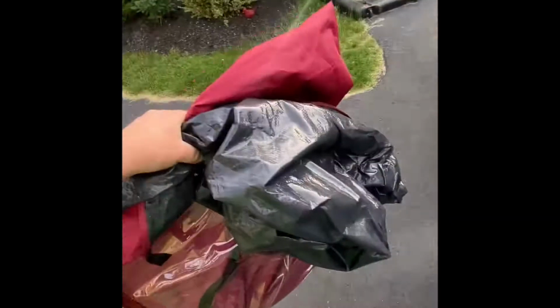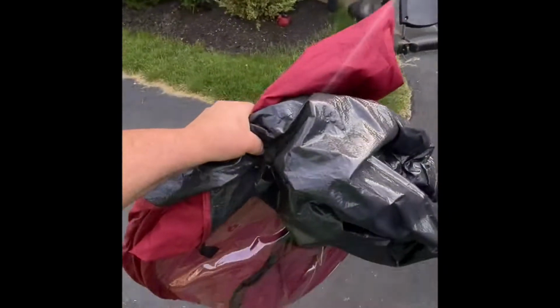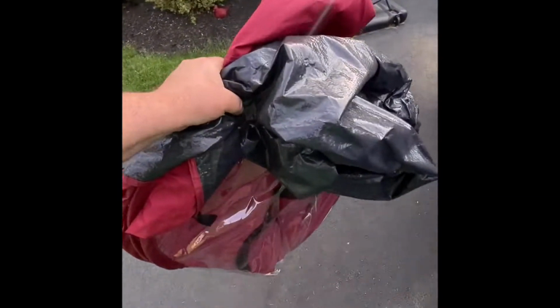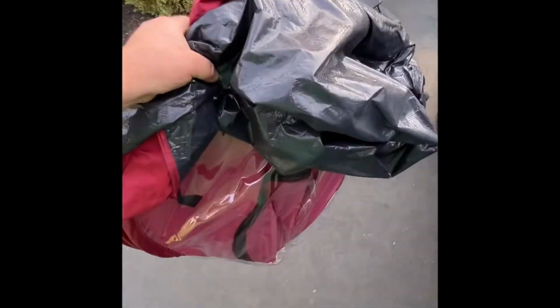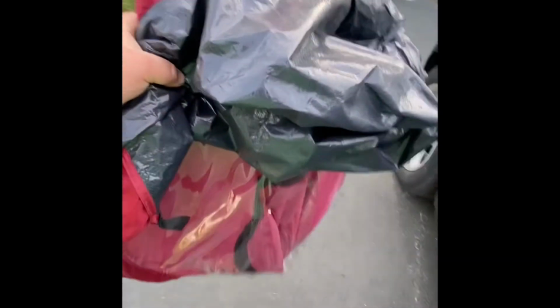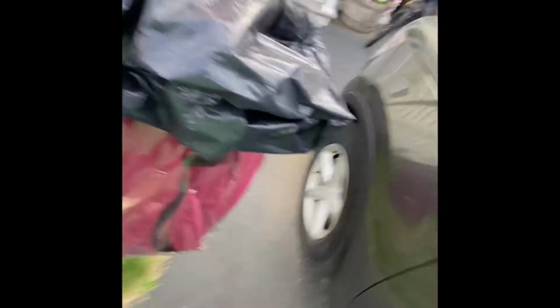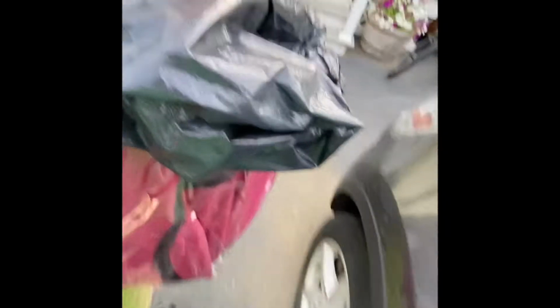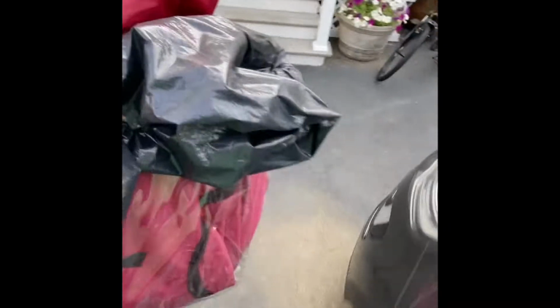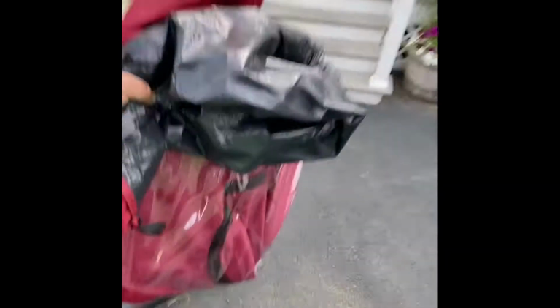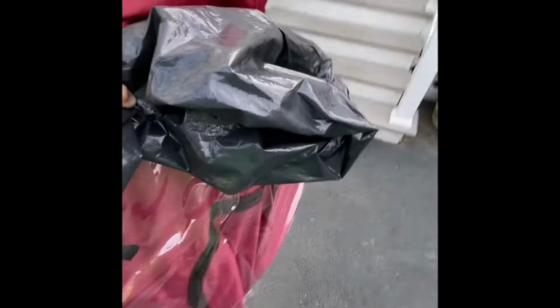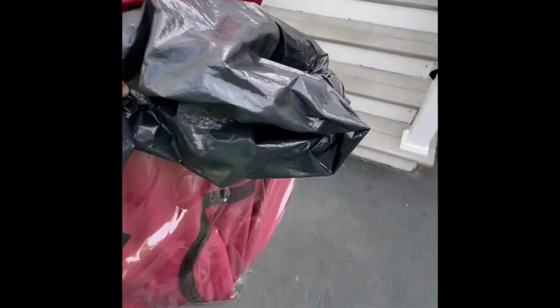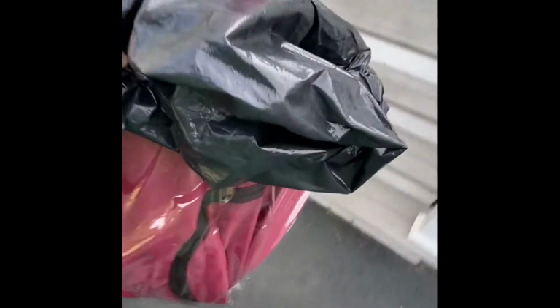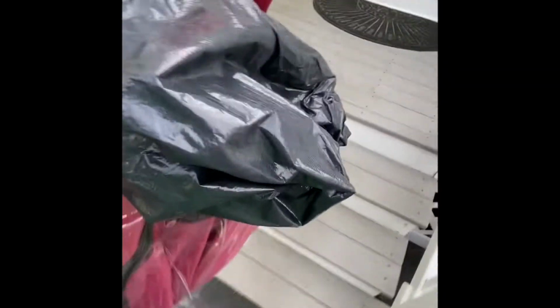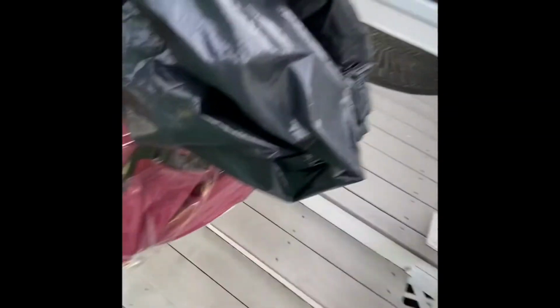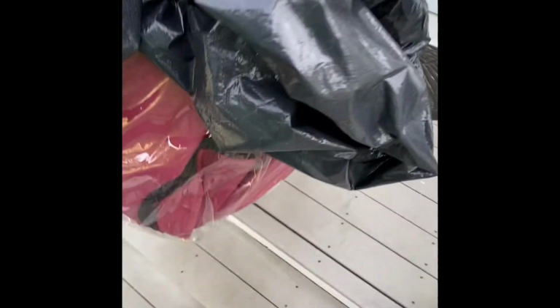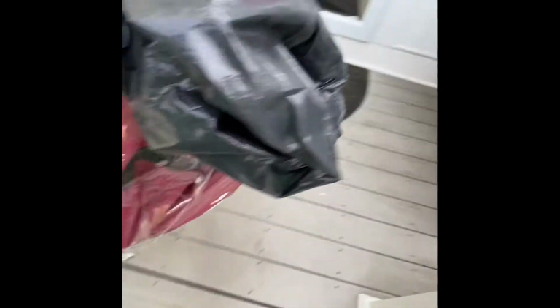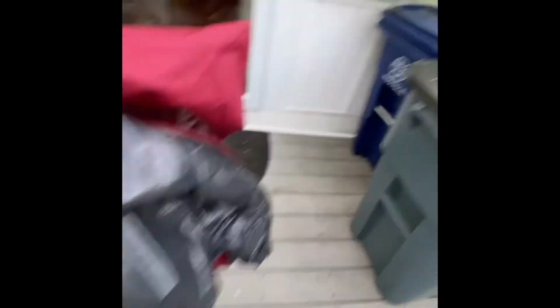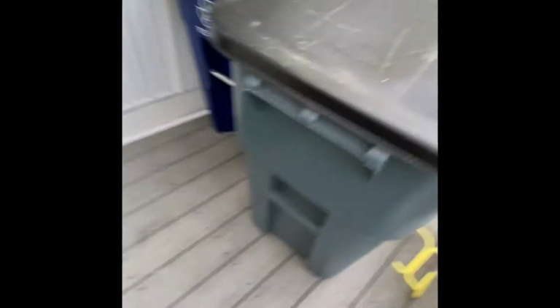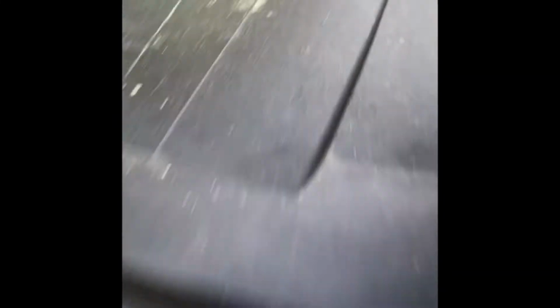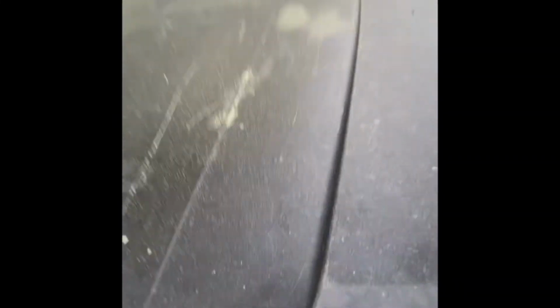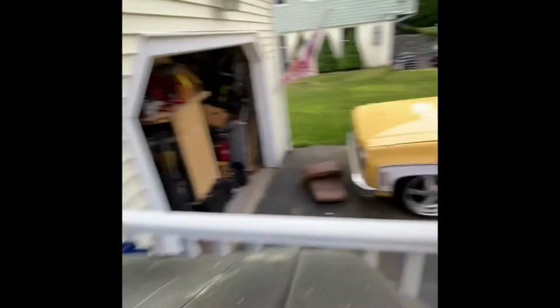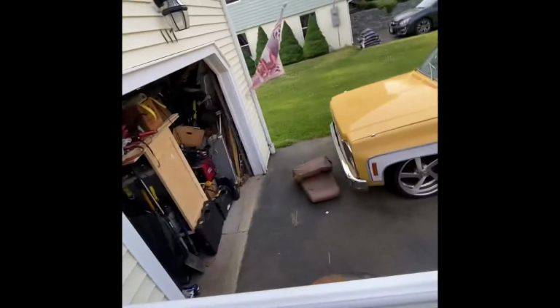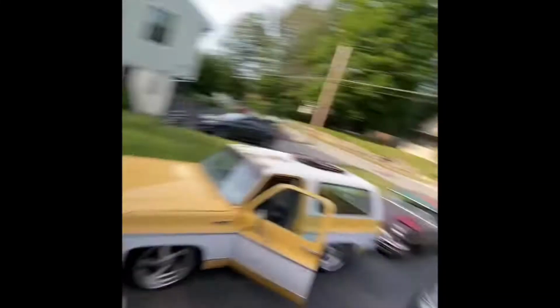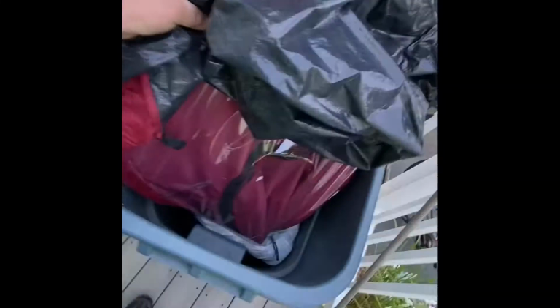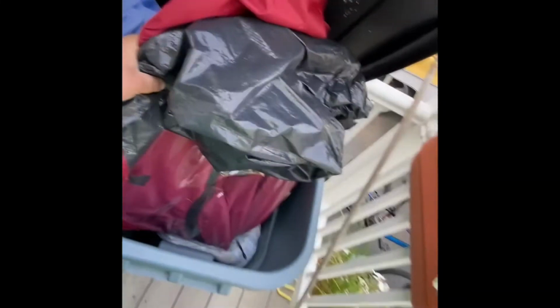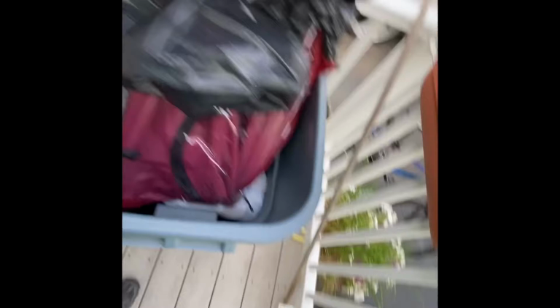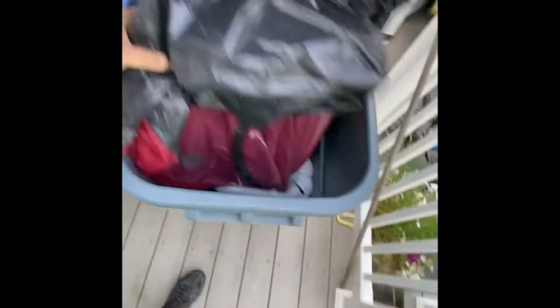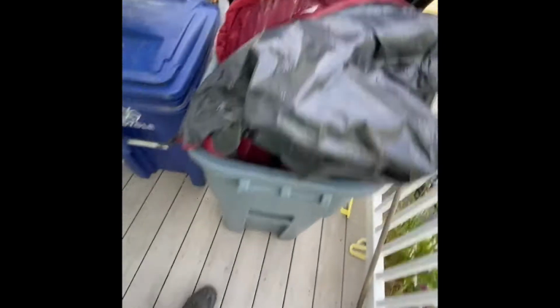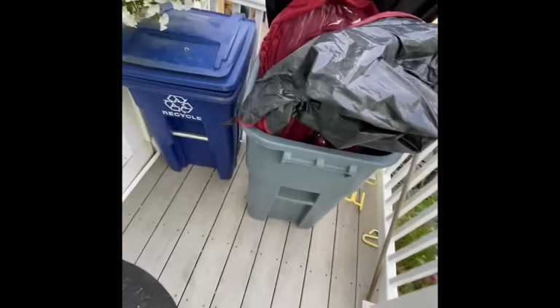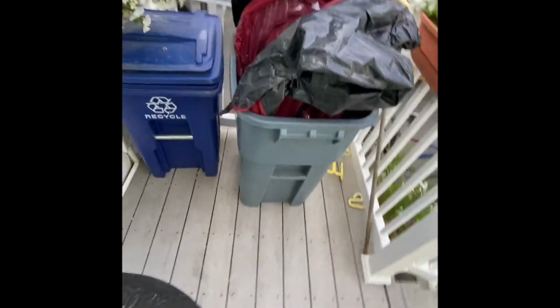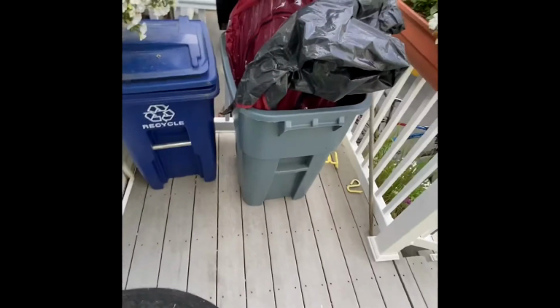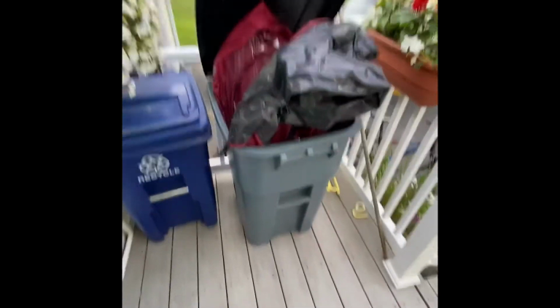Then you take this little bag they give you, throw it right in the trash can, because this thing sucks.